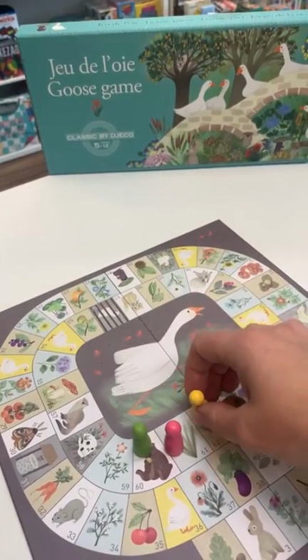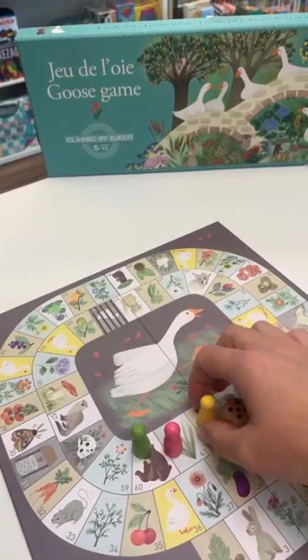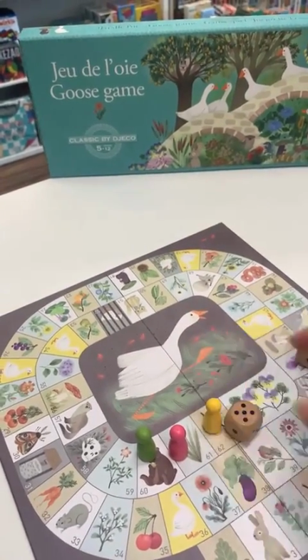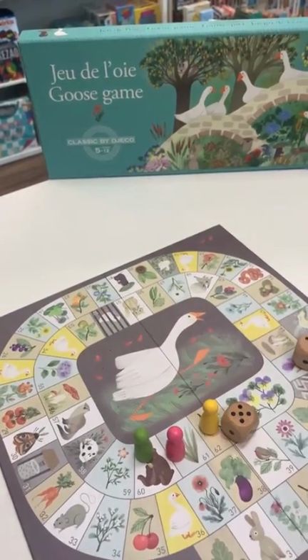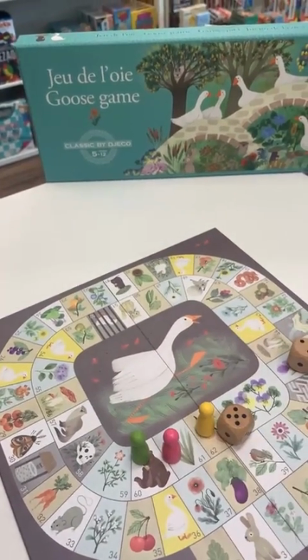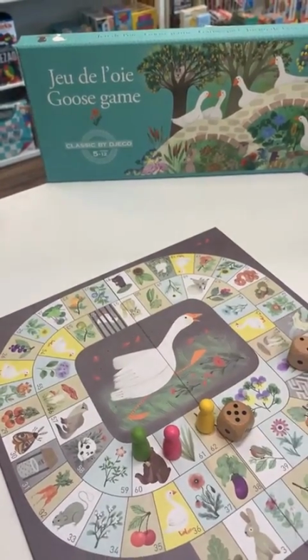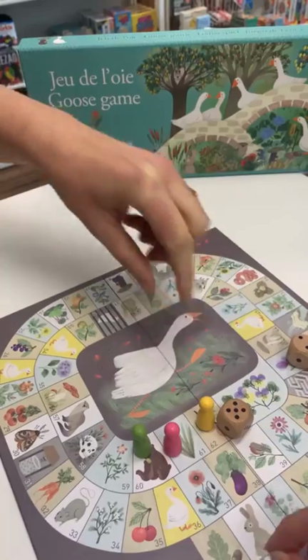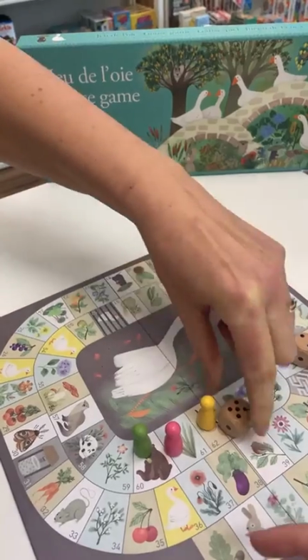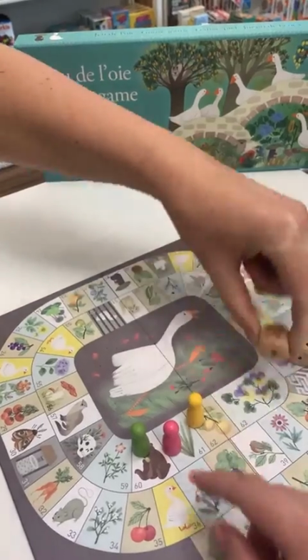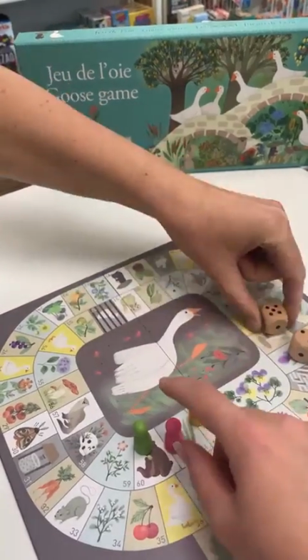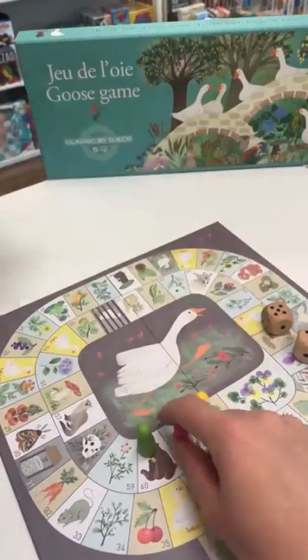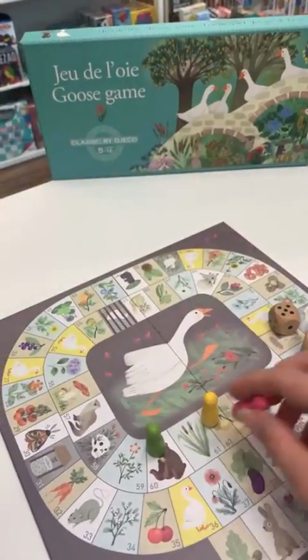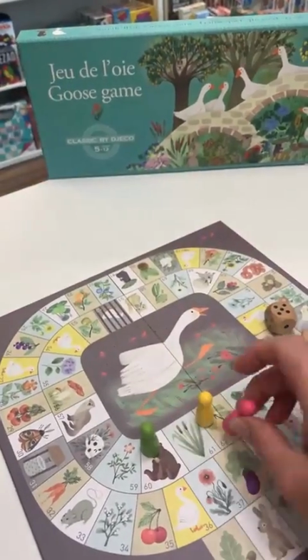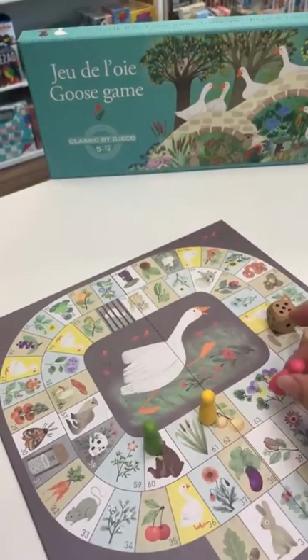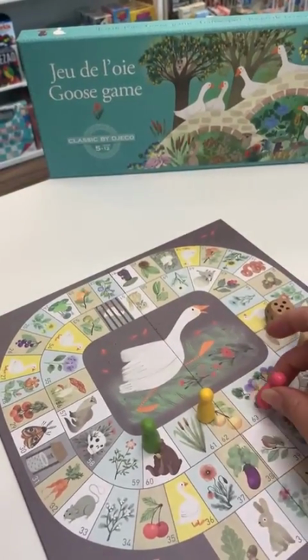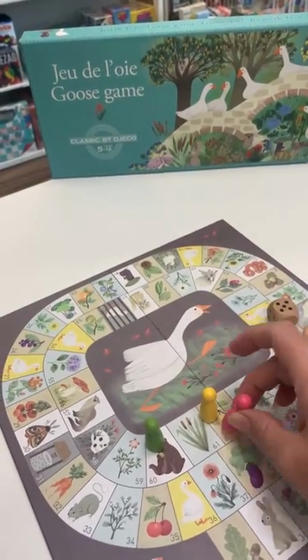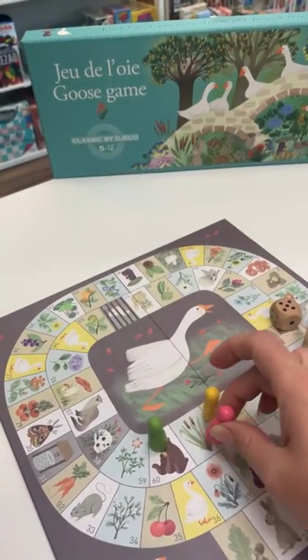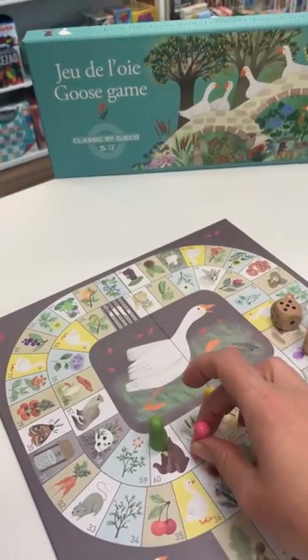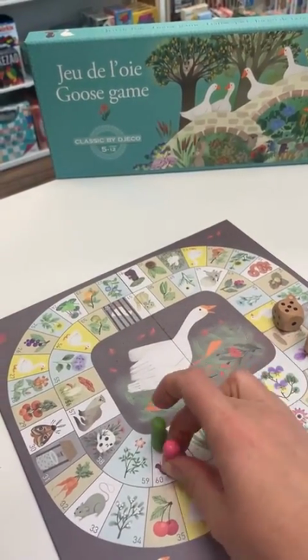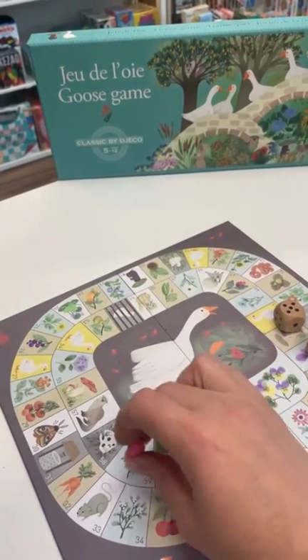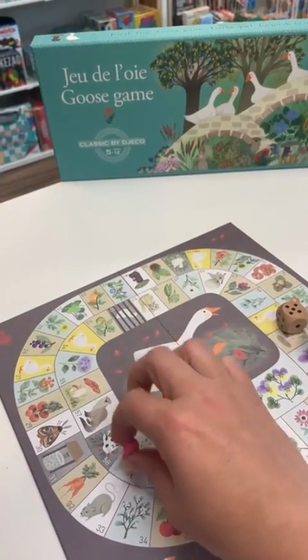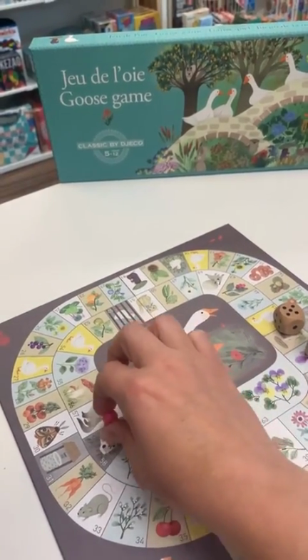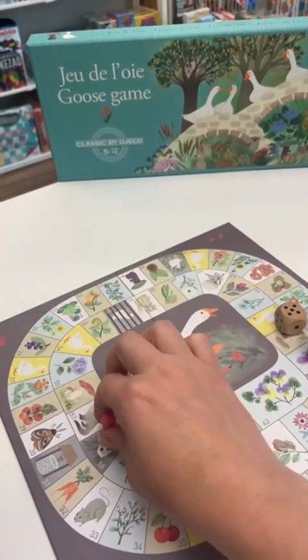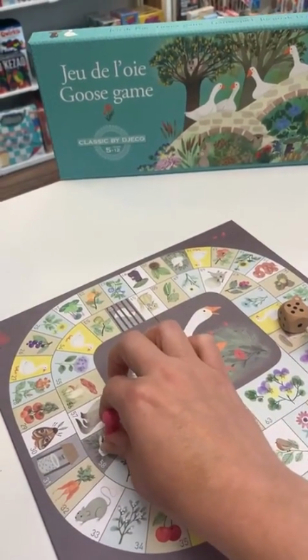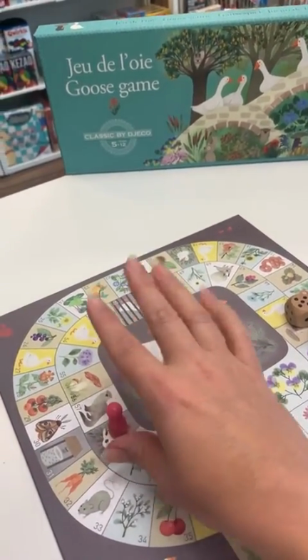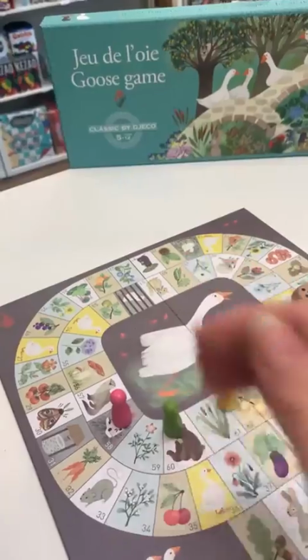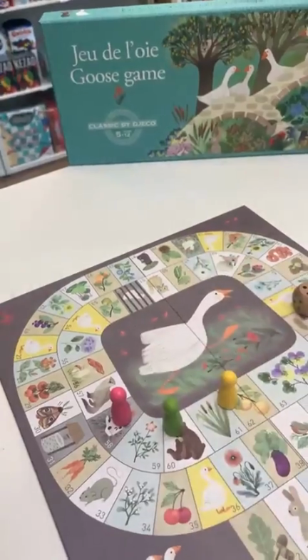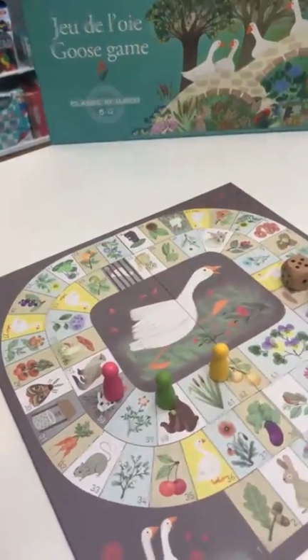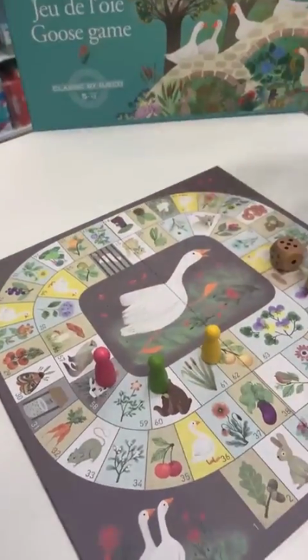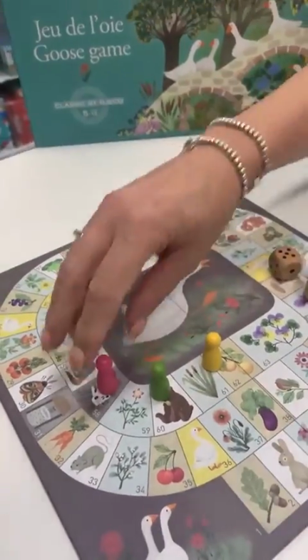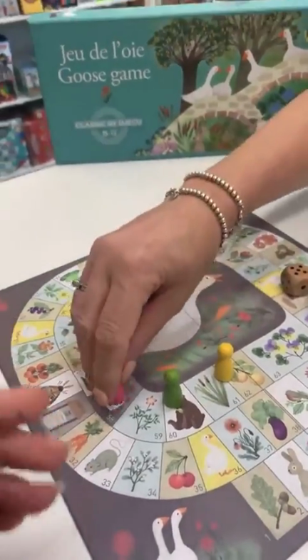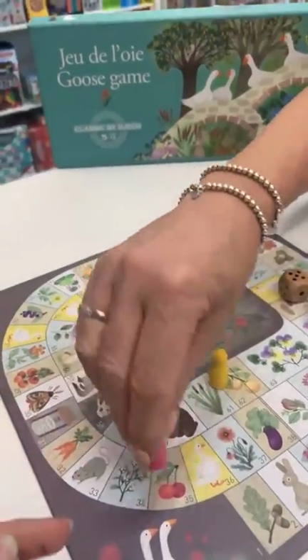I knocked someone's piece. Wait for it — counting six moves. You fell back to the start!